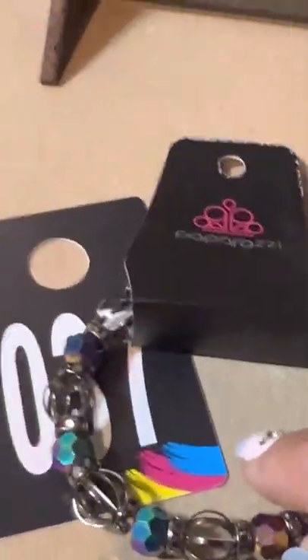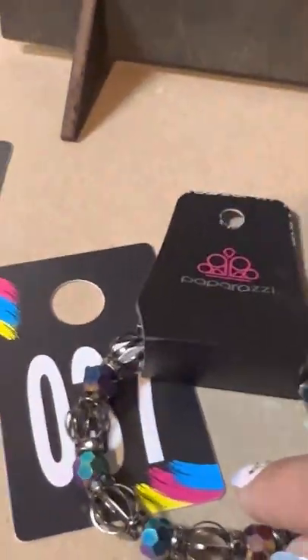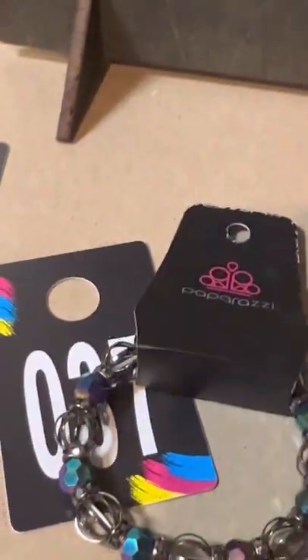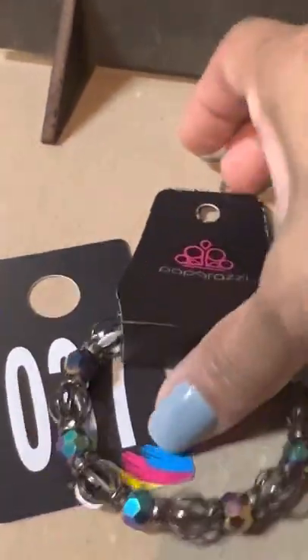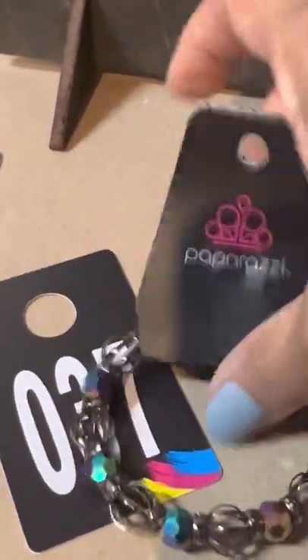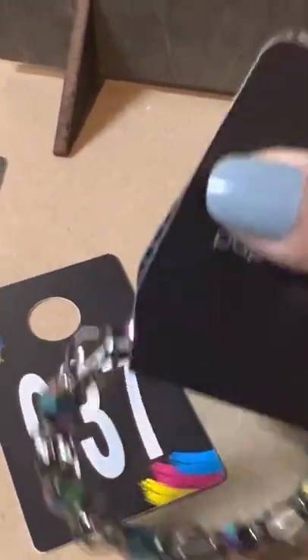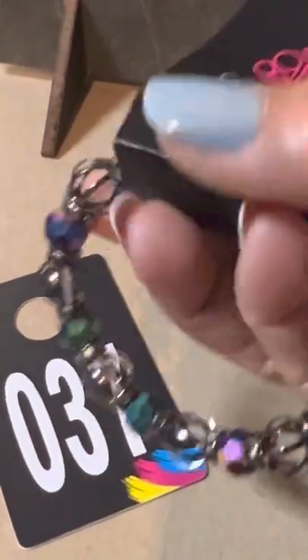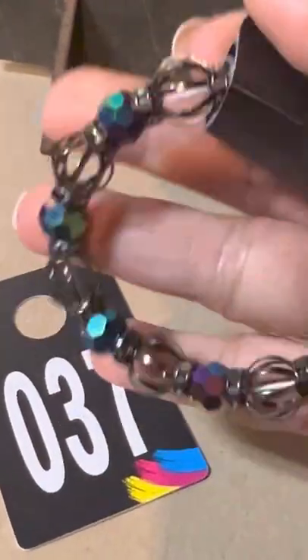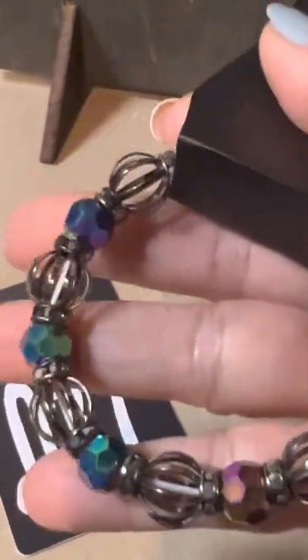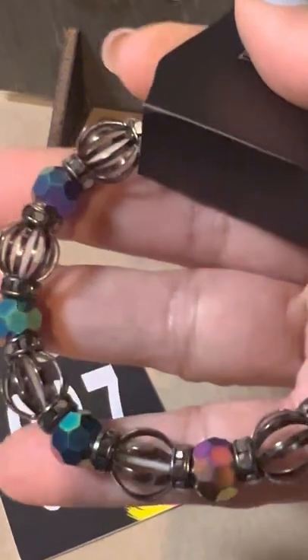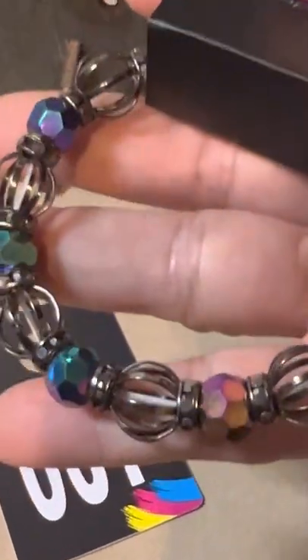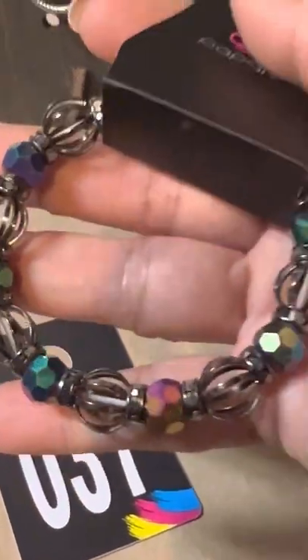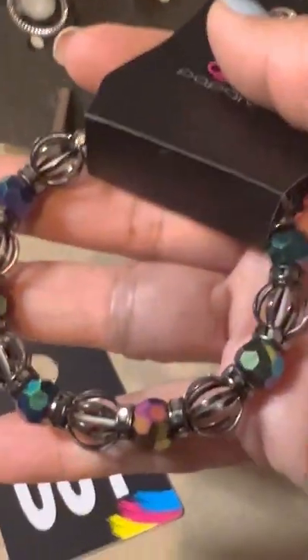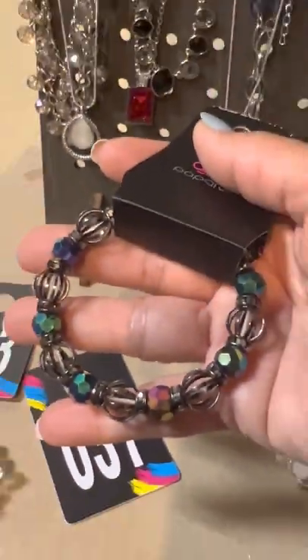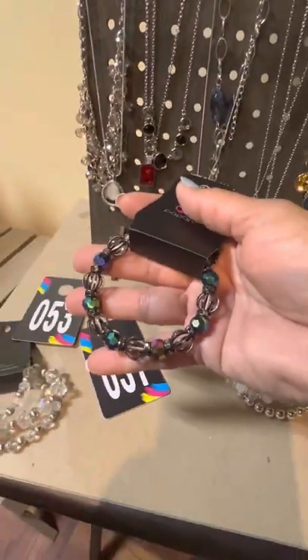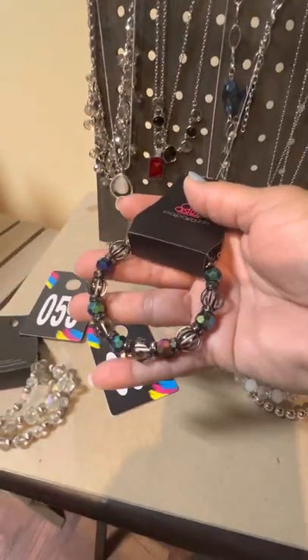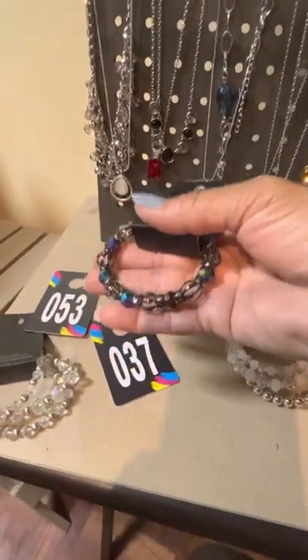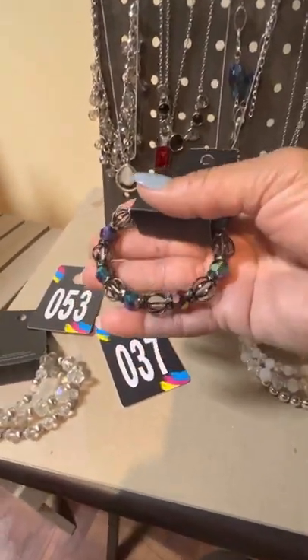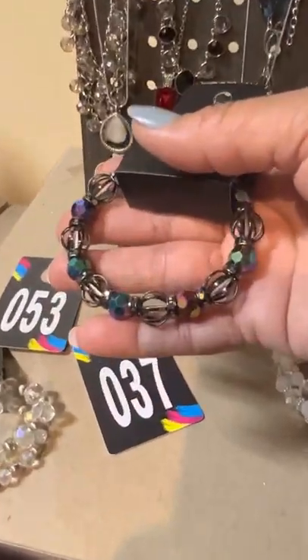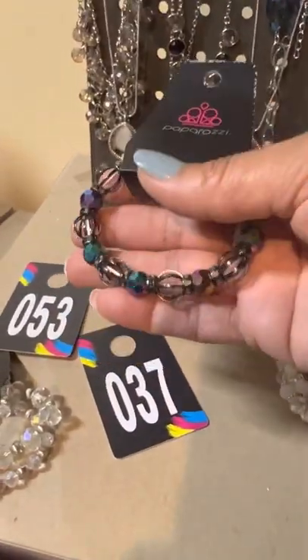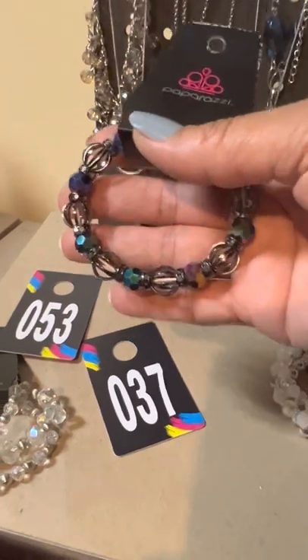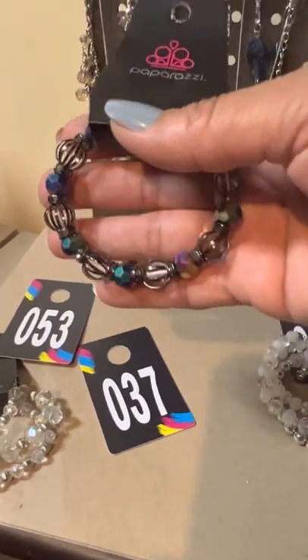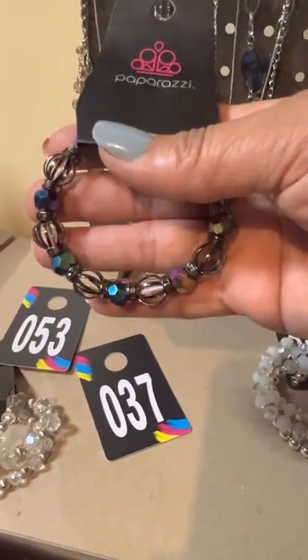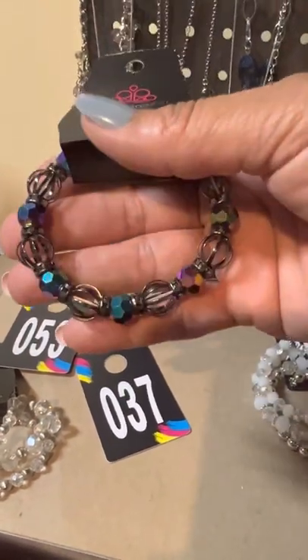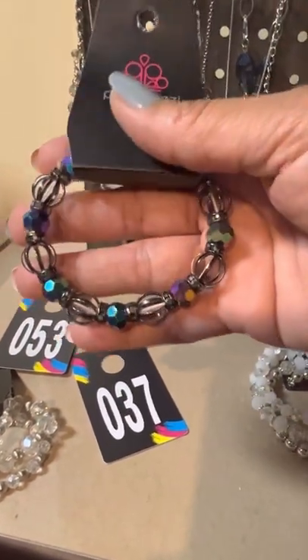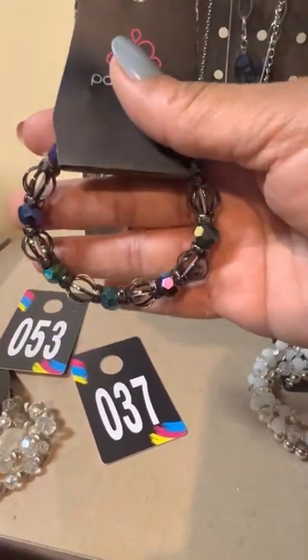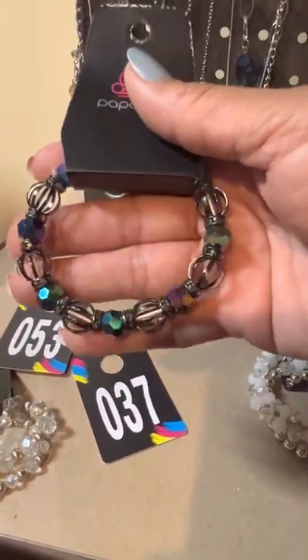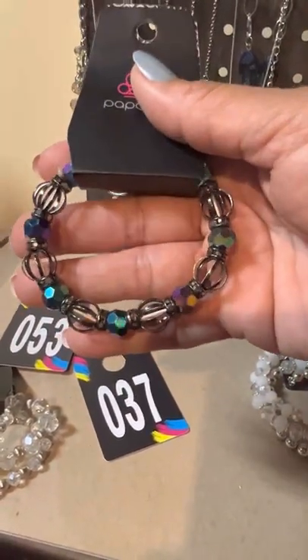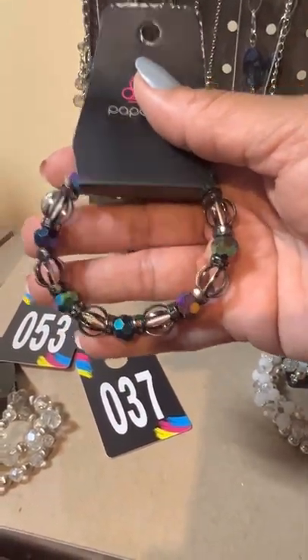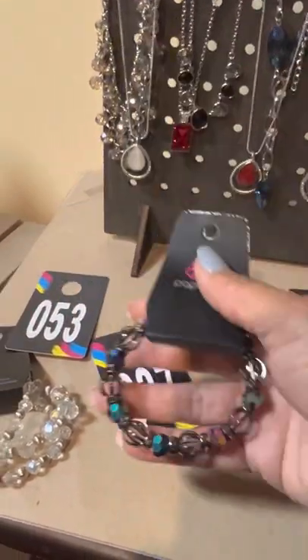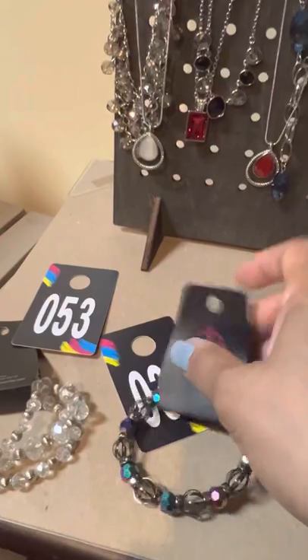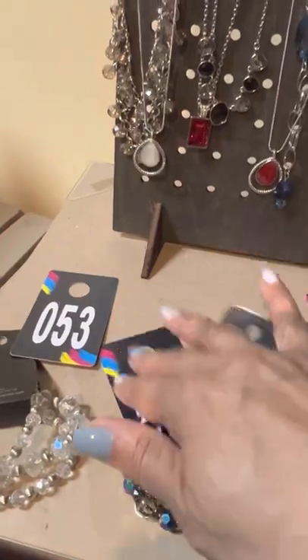Number 37 is this beautiful oil spill bracelet — it is a life of the party, bring-back piece. It is a stretchy oil spill bracelet, so if you like her let me know. She's going to be number 37.